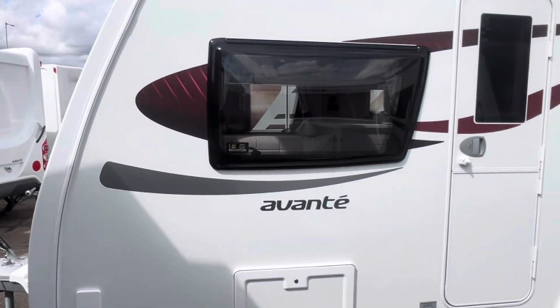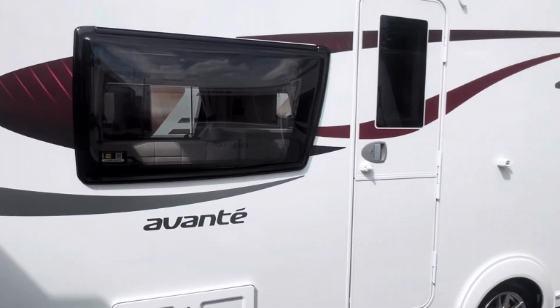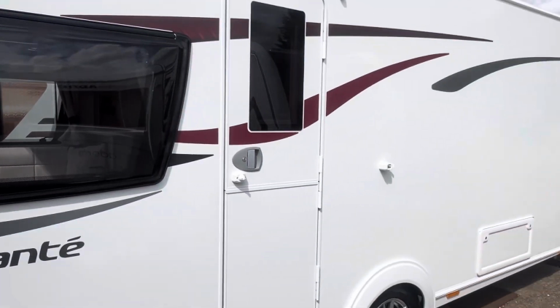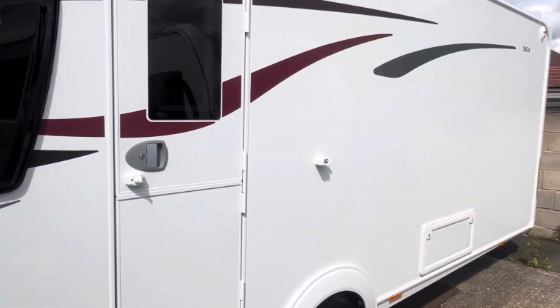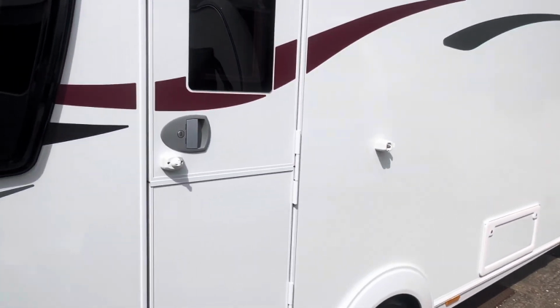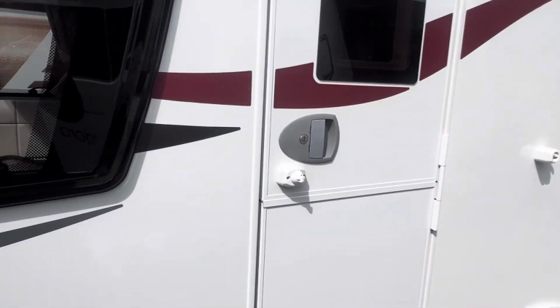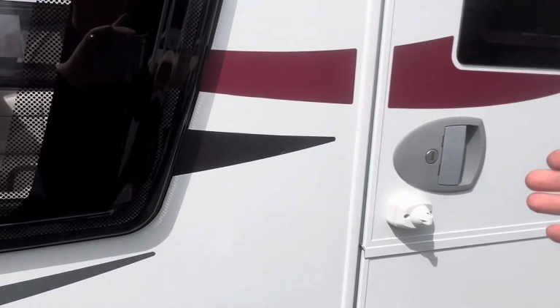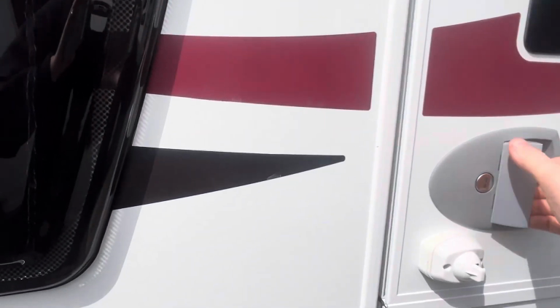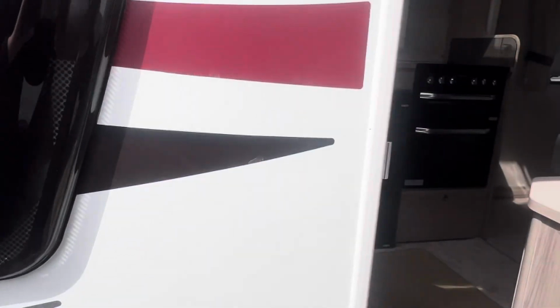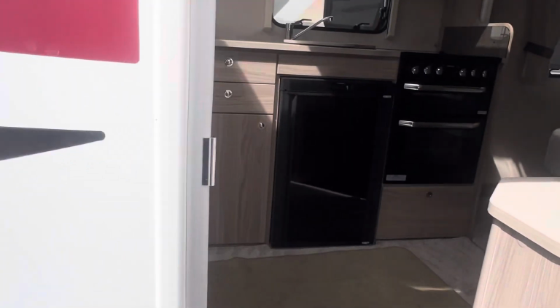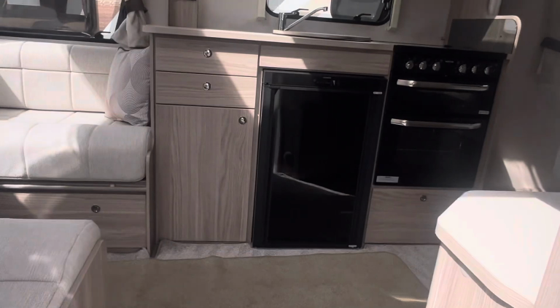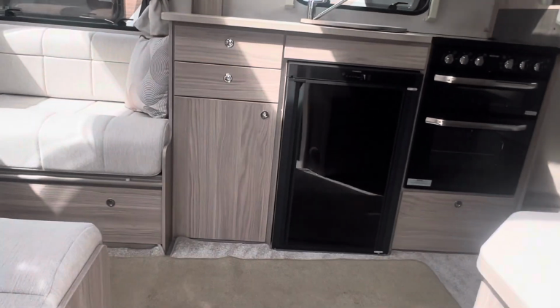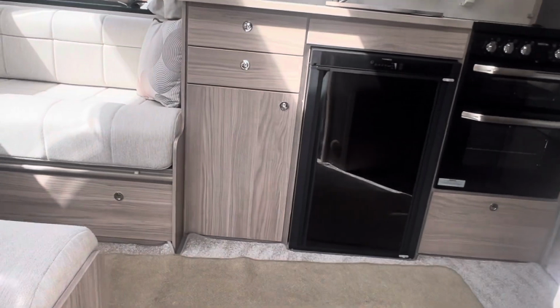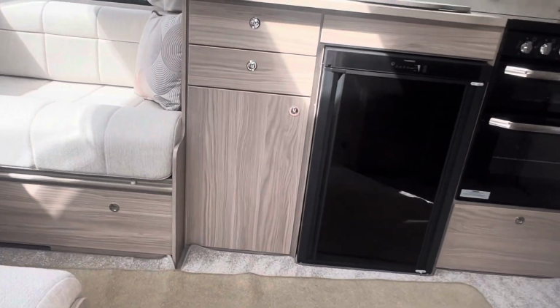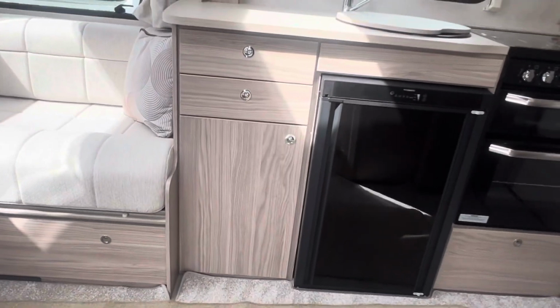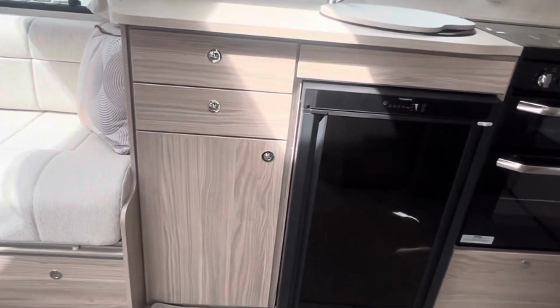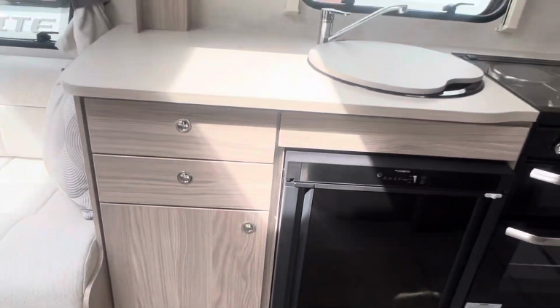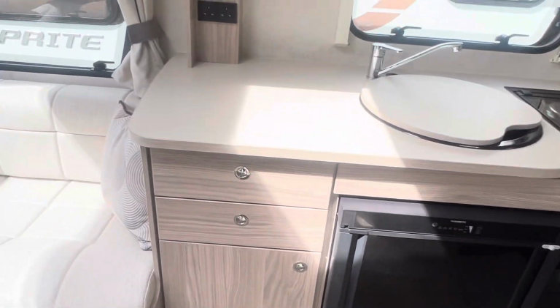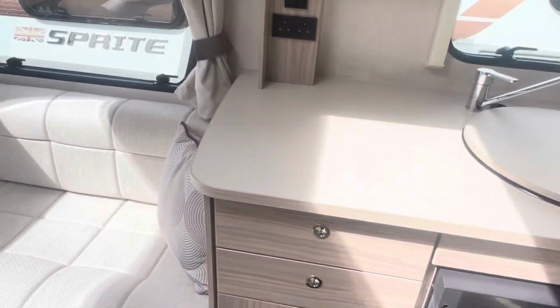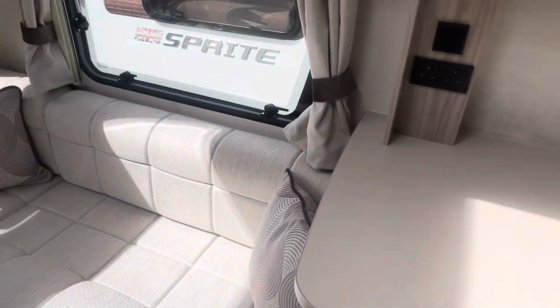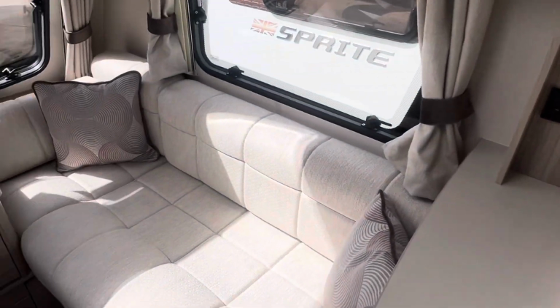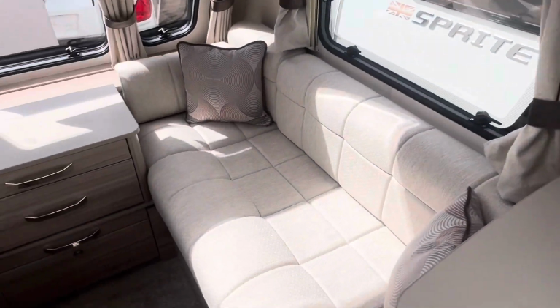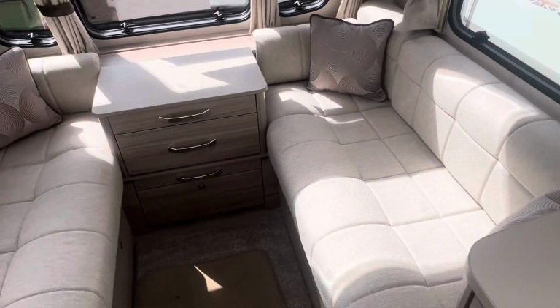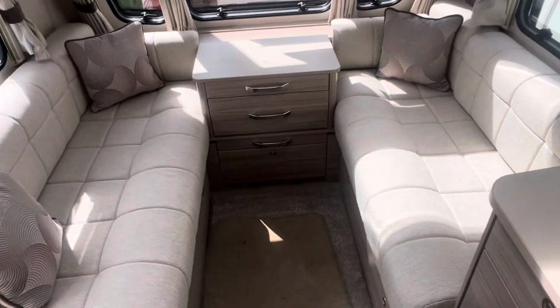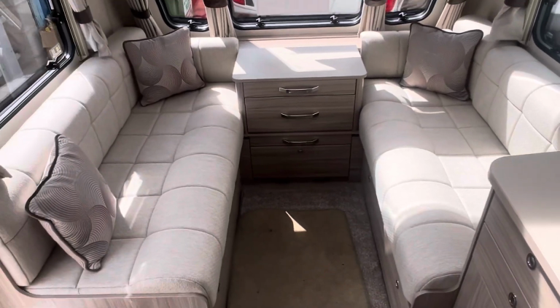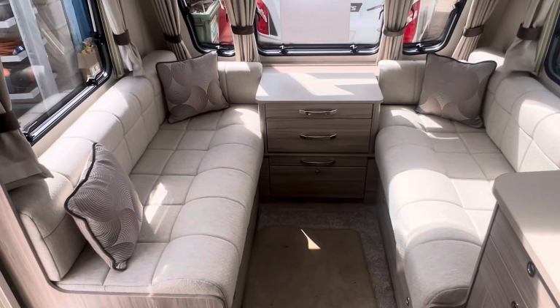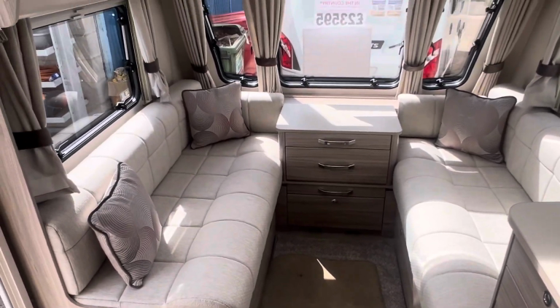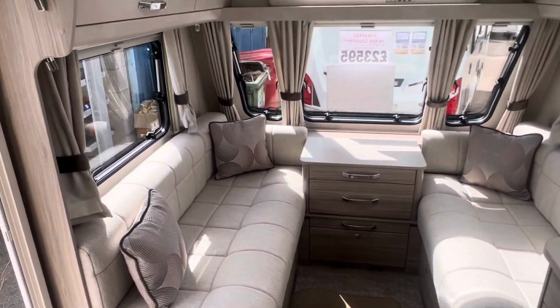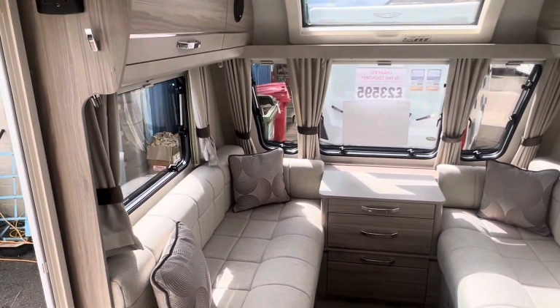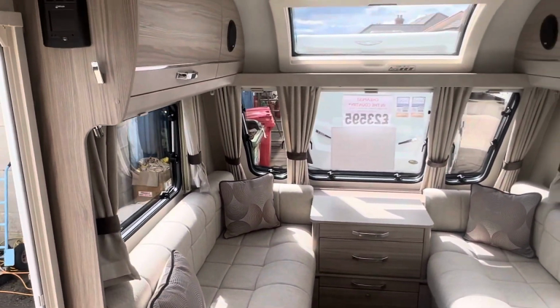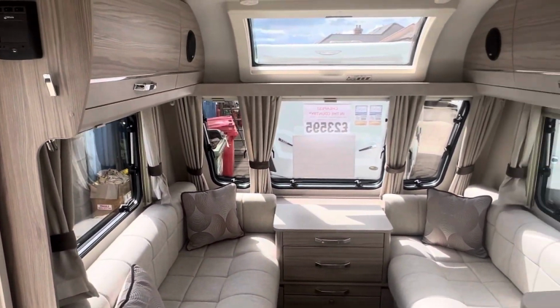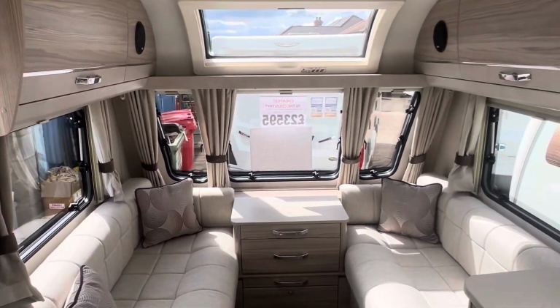Let's take you for a tour on the inside. As soon as you walk in, you really do get that new caravan smell. Very nice light neutral colours on the inside.